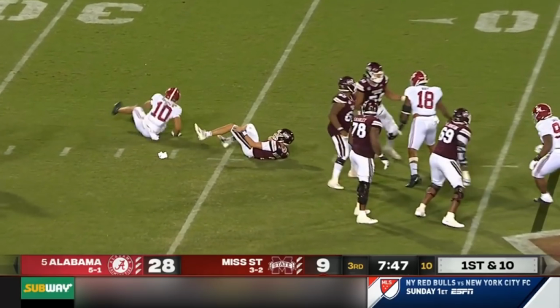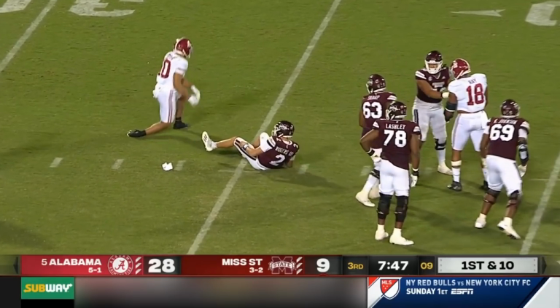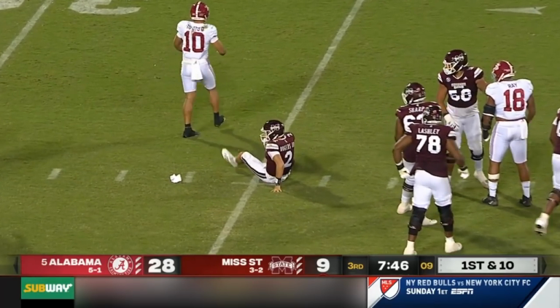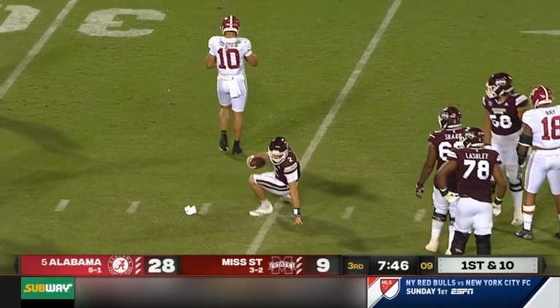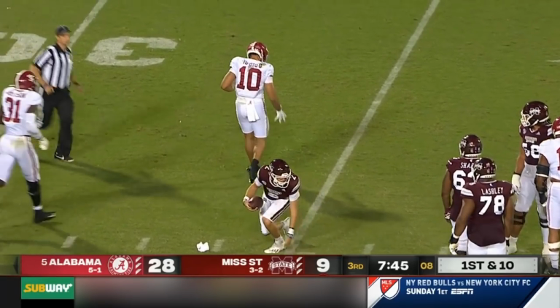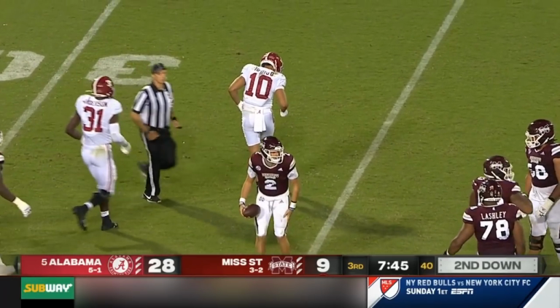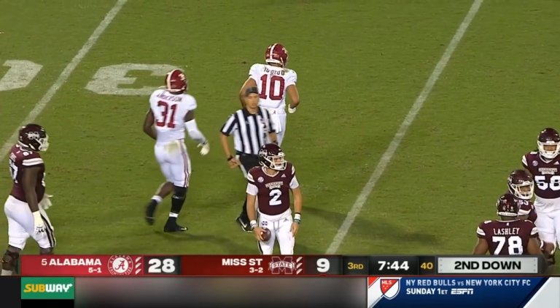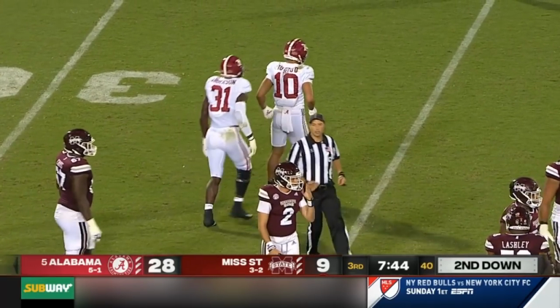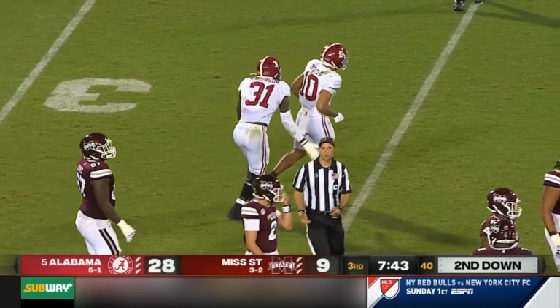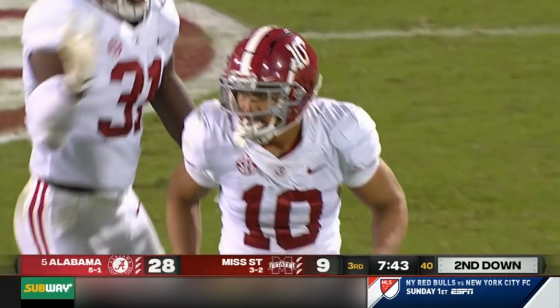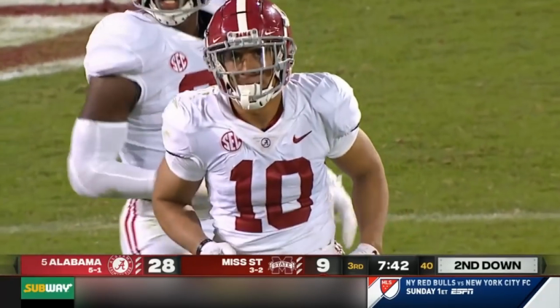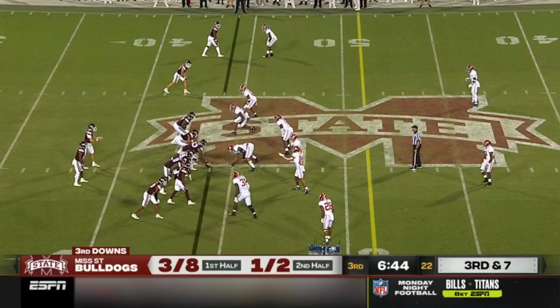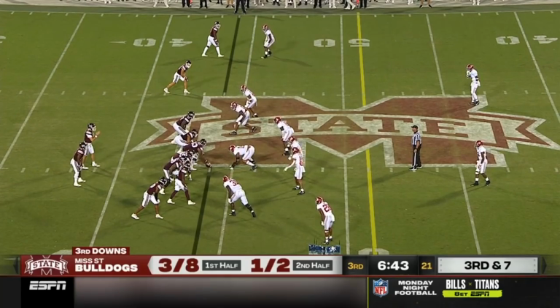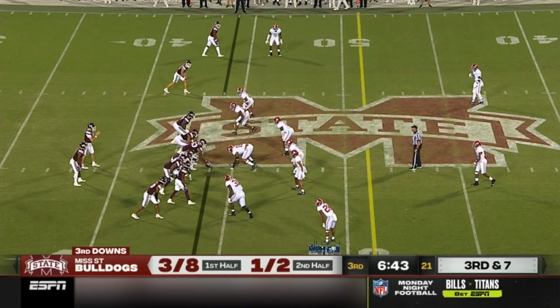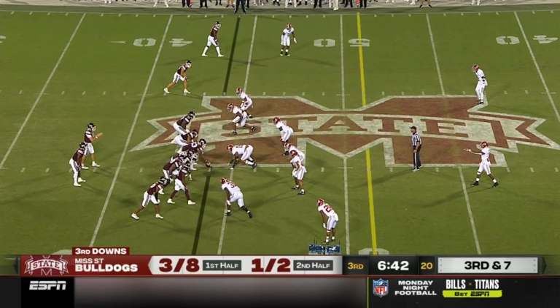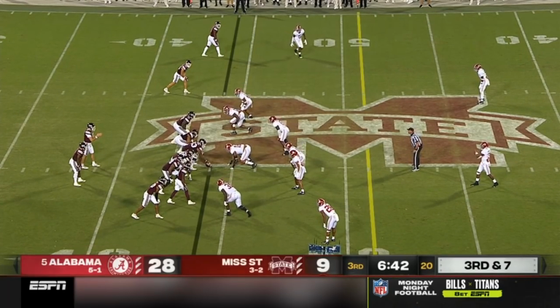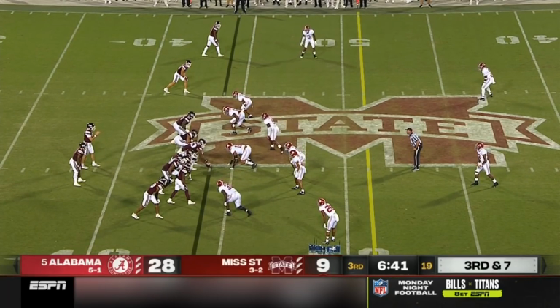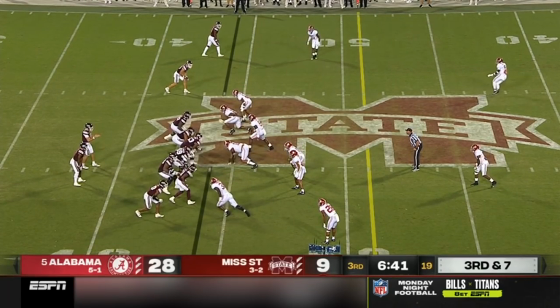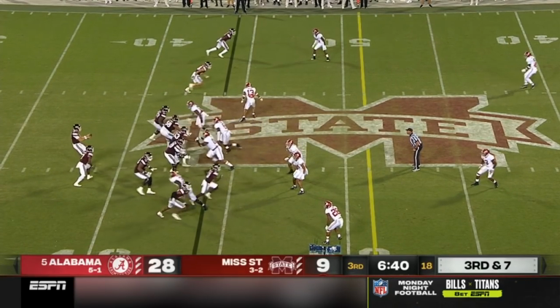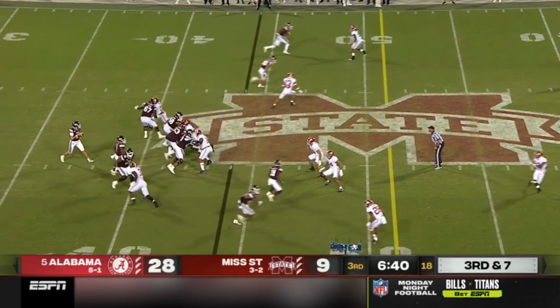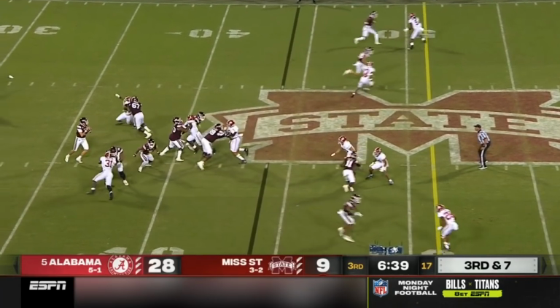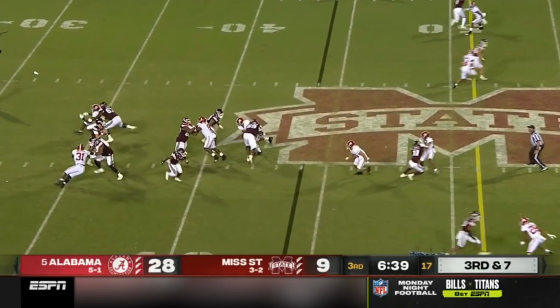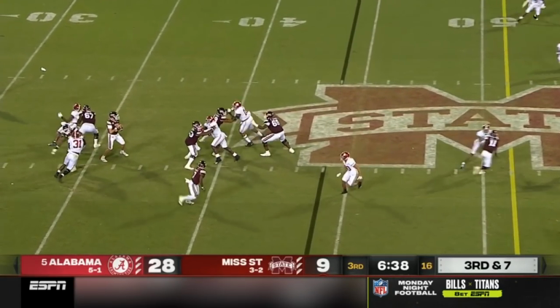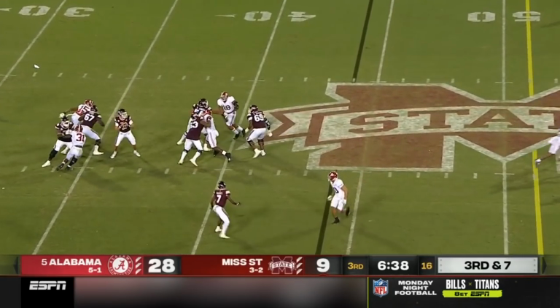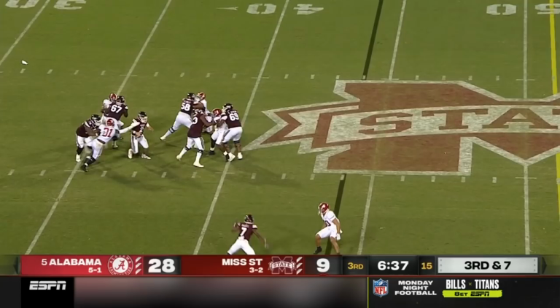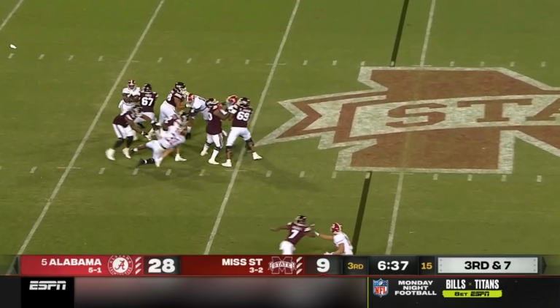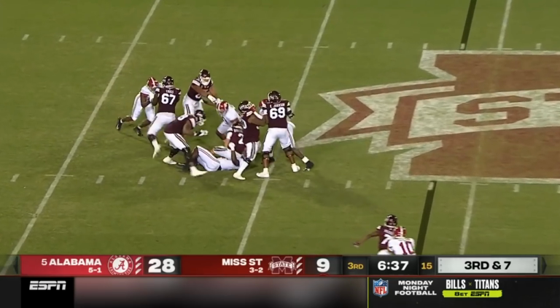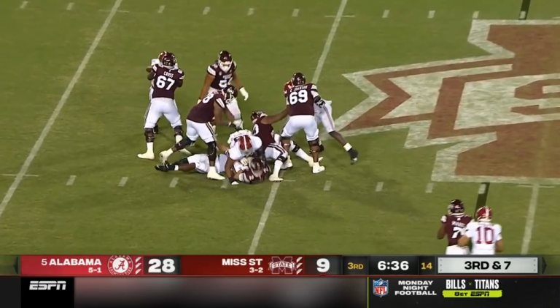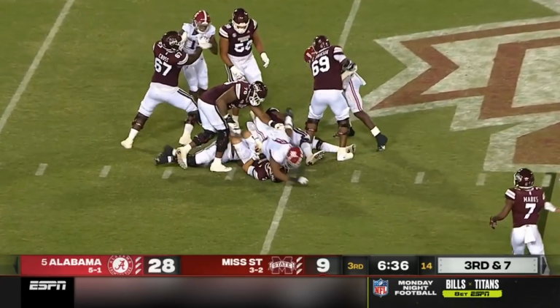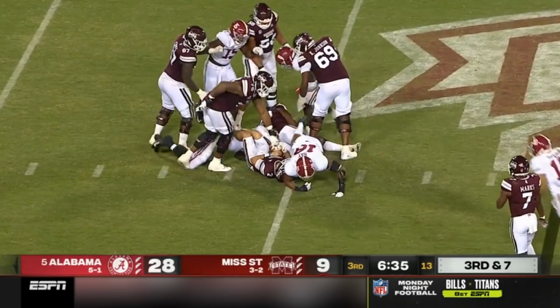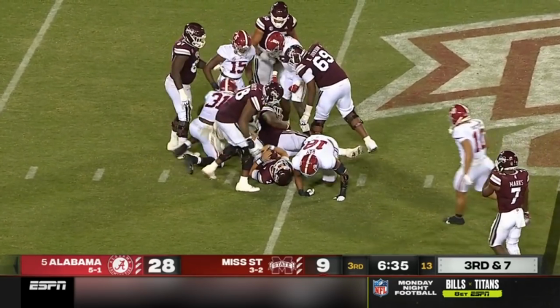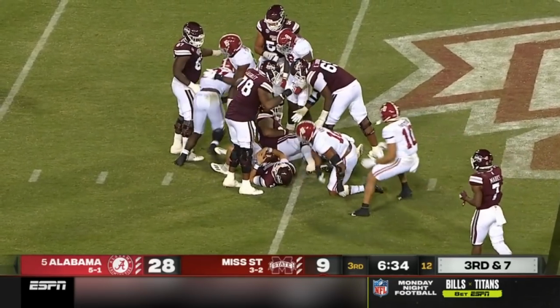Will Rogers goes down again — this time it's Henry Tohoto with the sack. Third and seven — Rogers goes down again for a seventh sack.